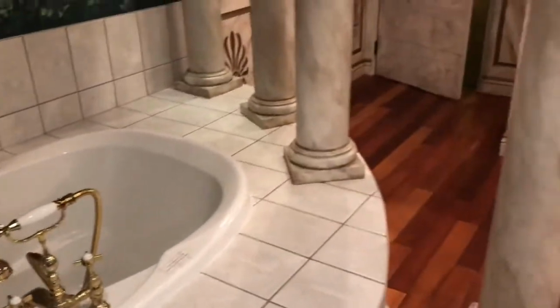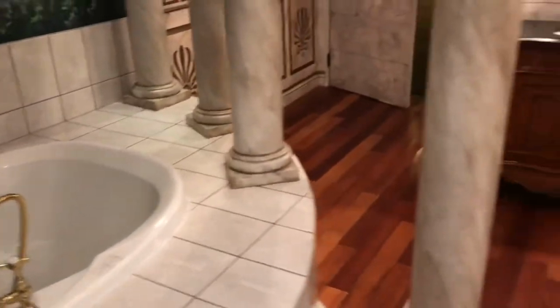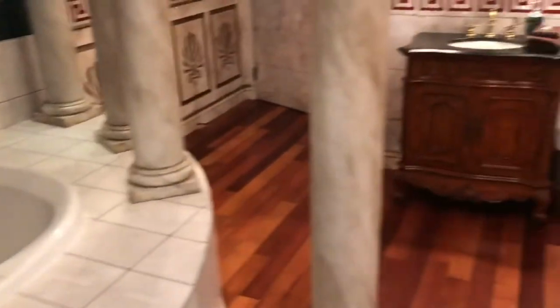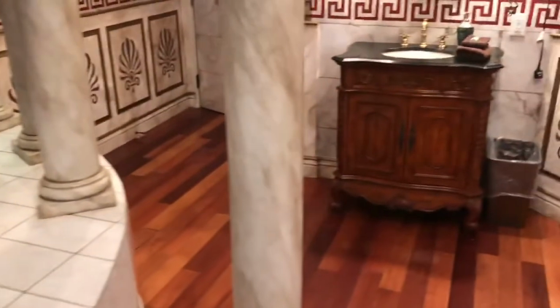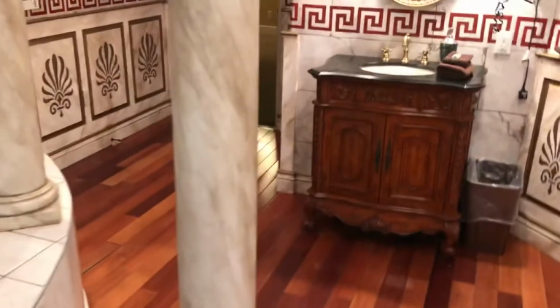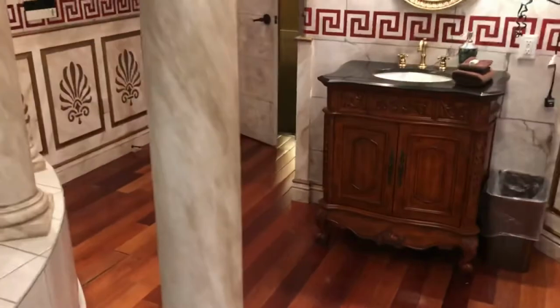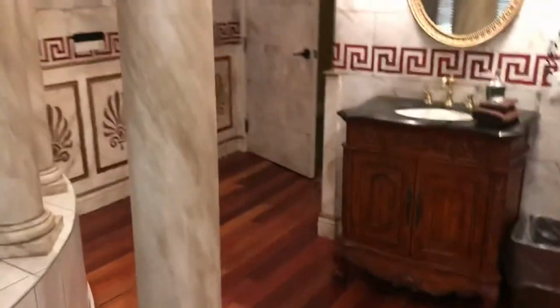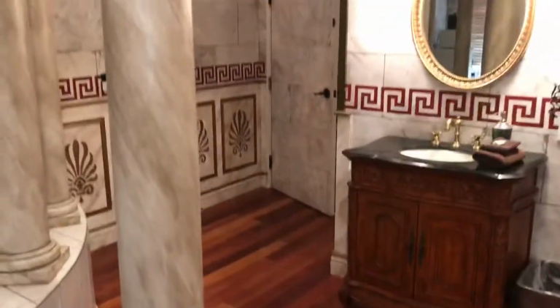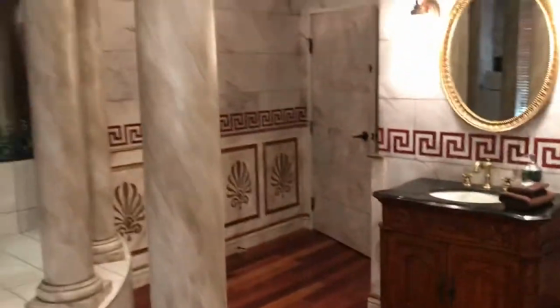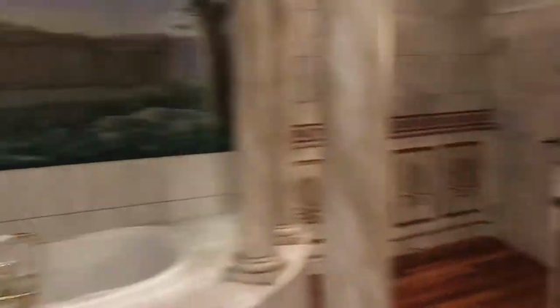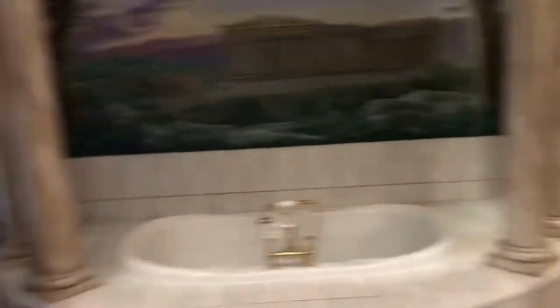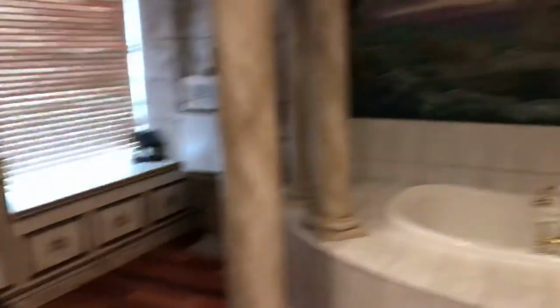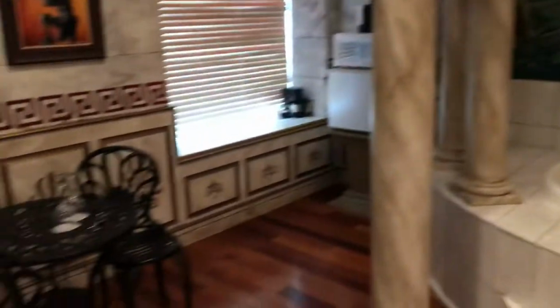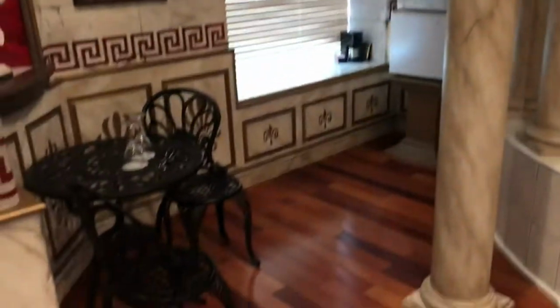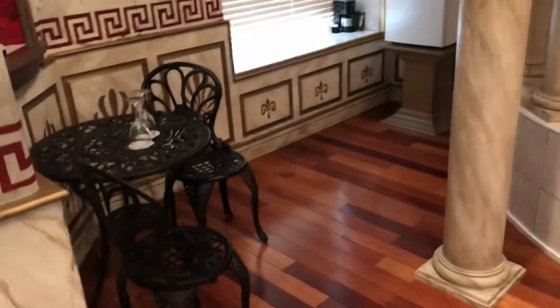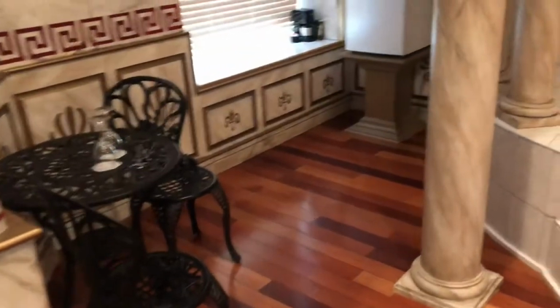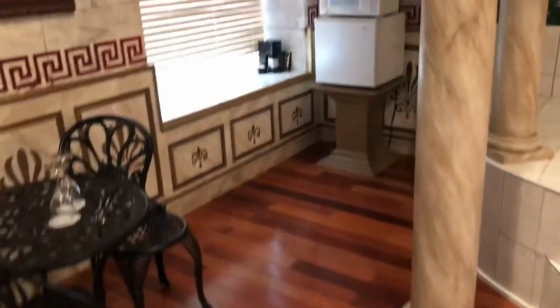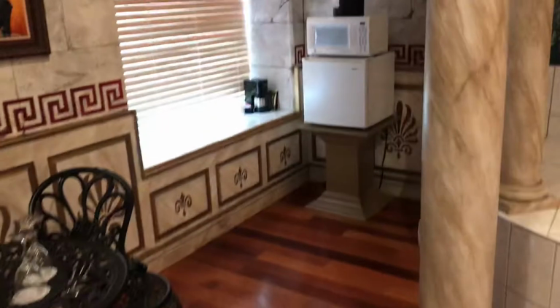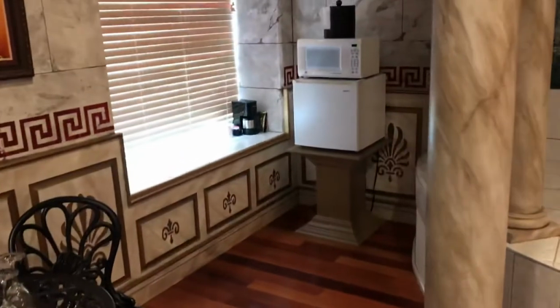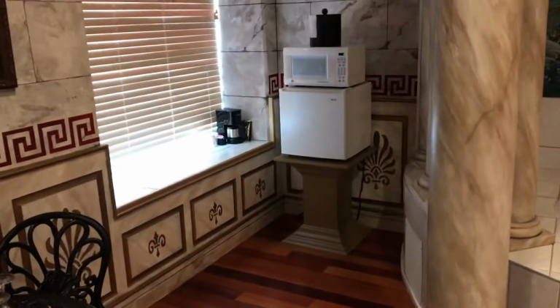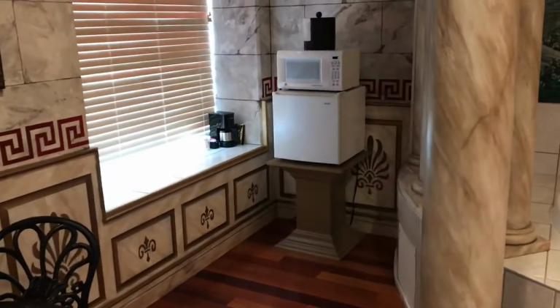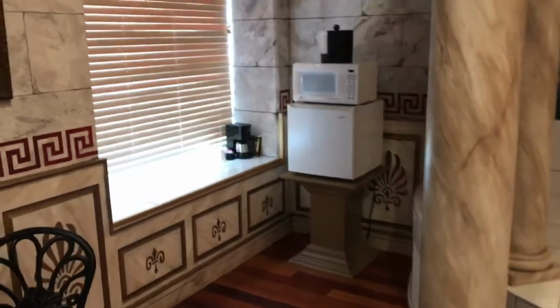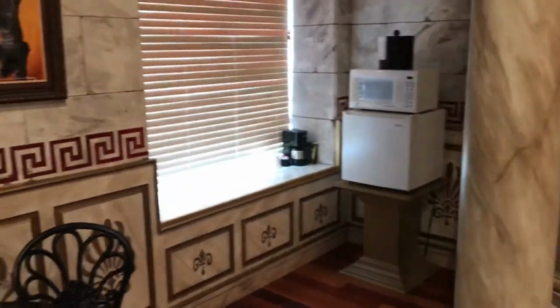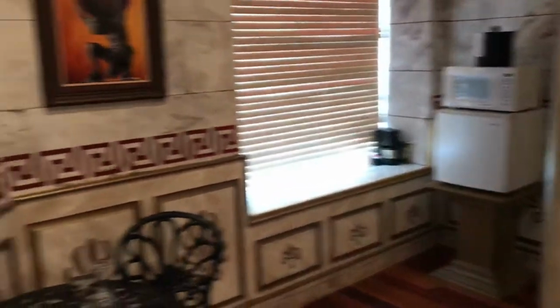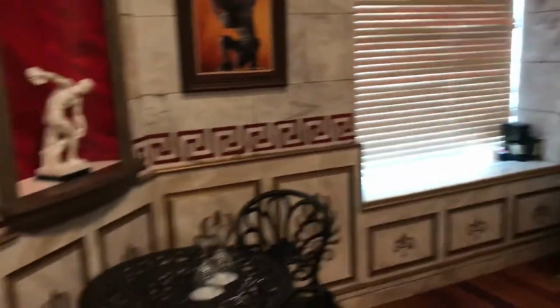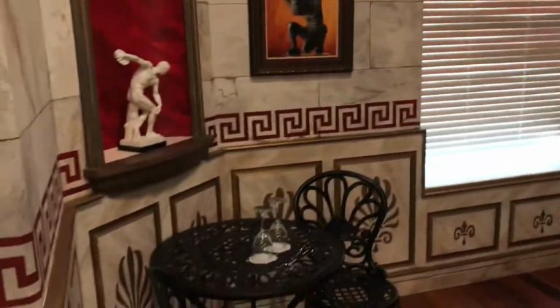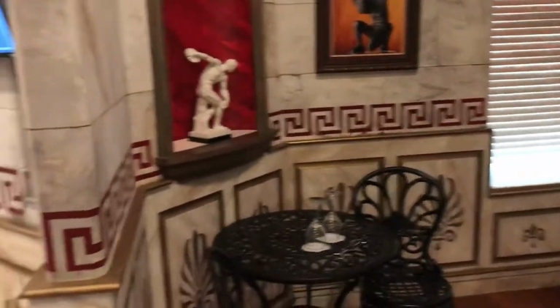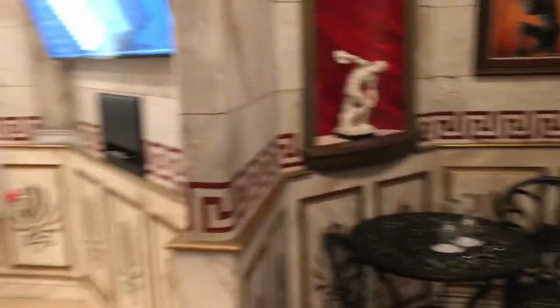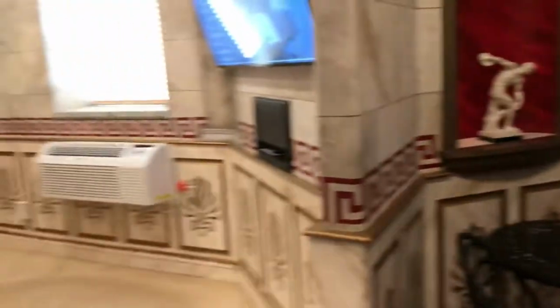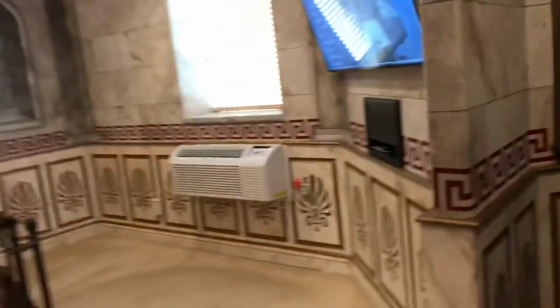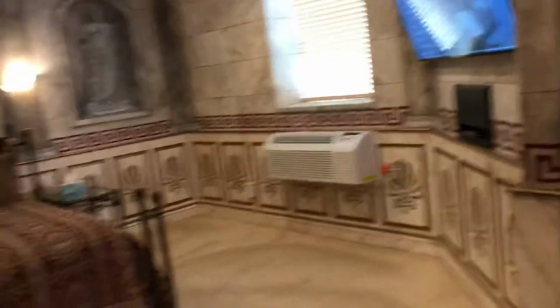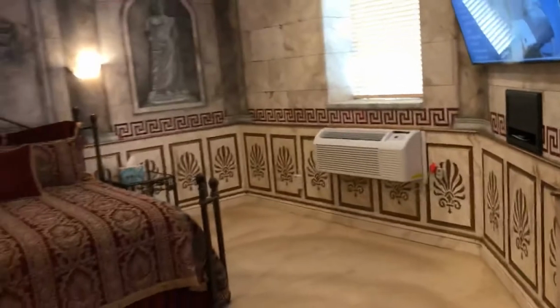We have a vanity area over here and then of course a dining area, microwave, fridge, coffee machine, and then you have the bedroom area.